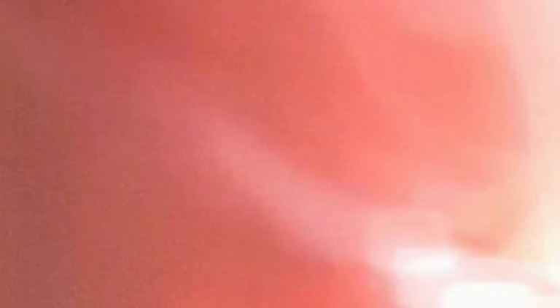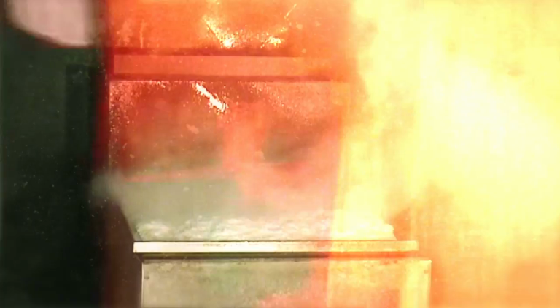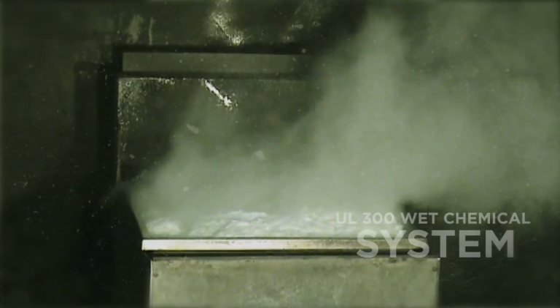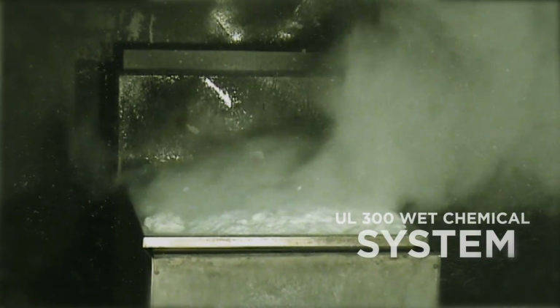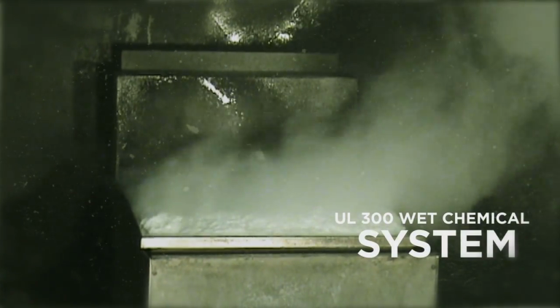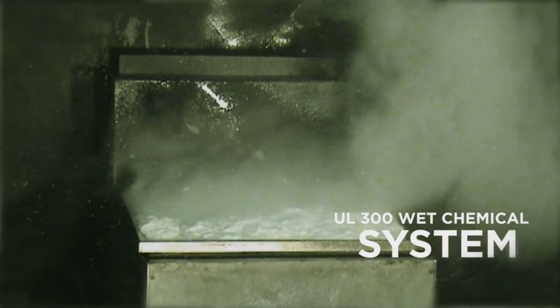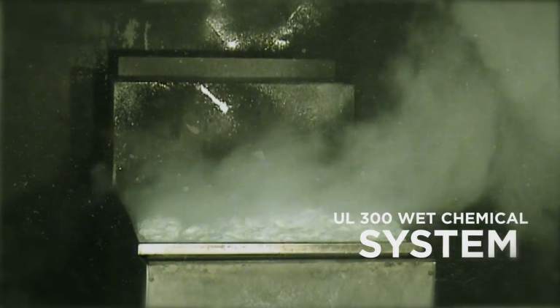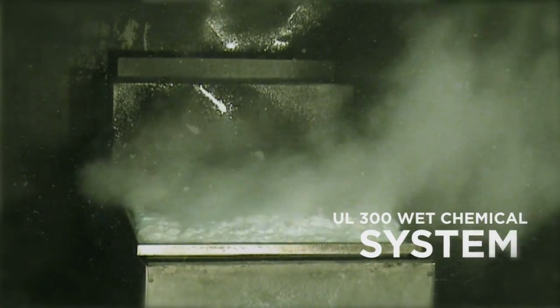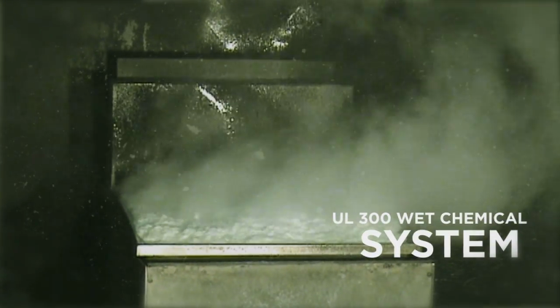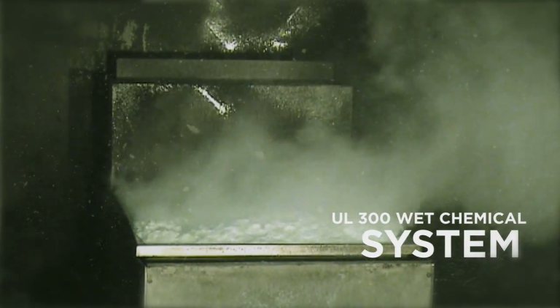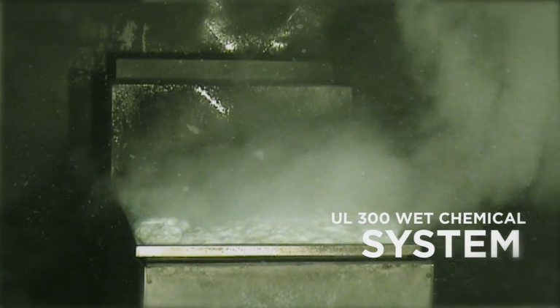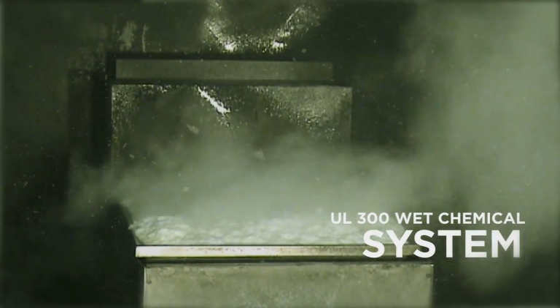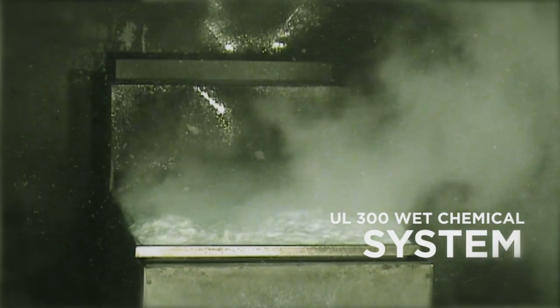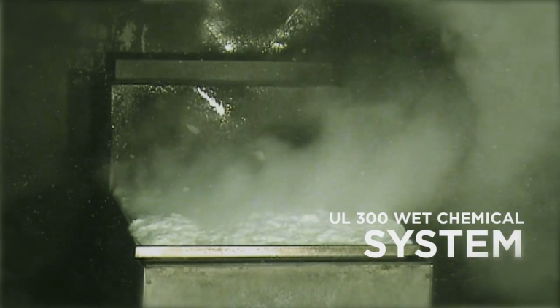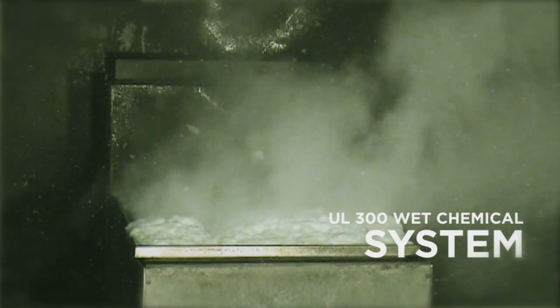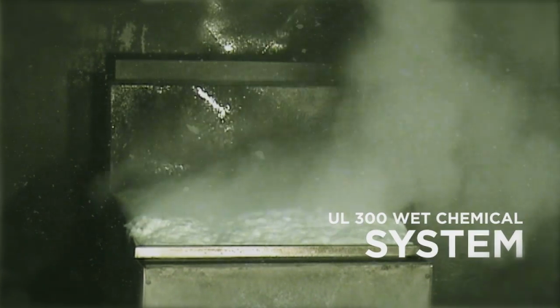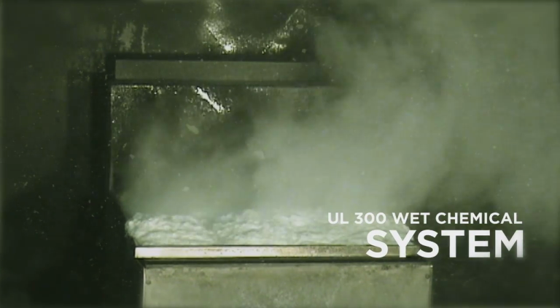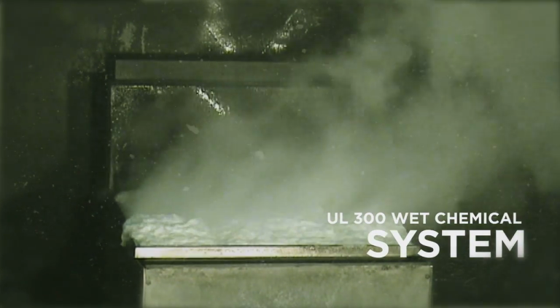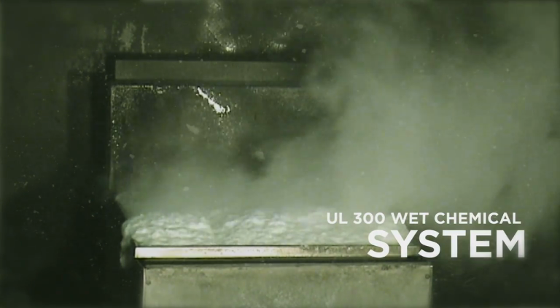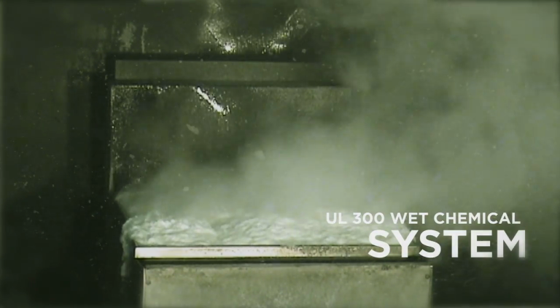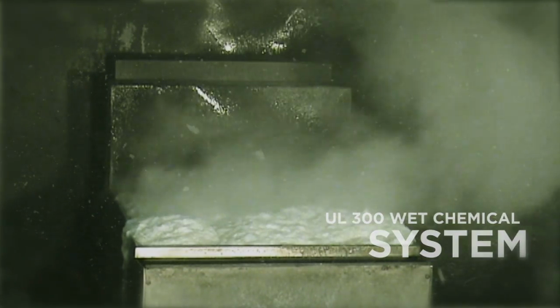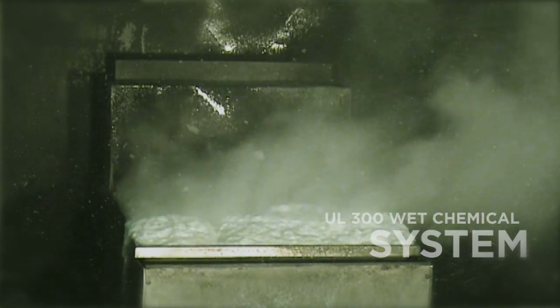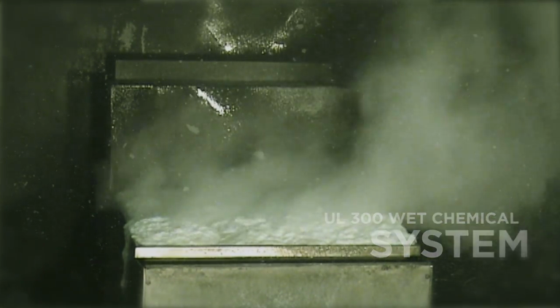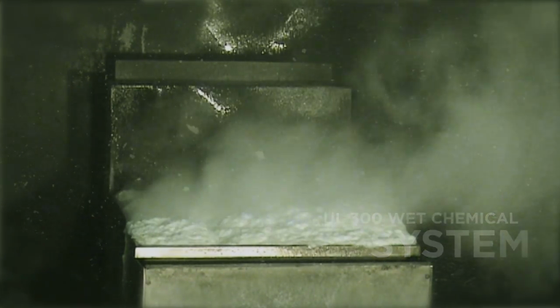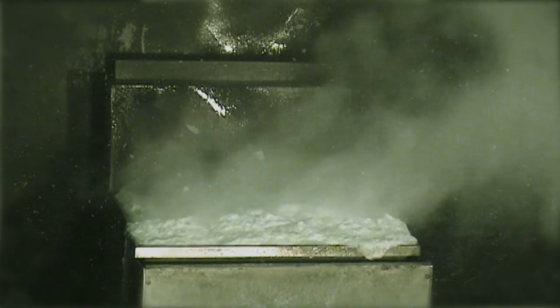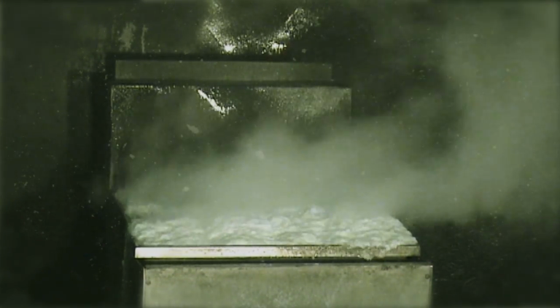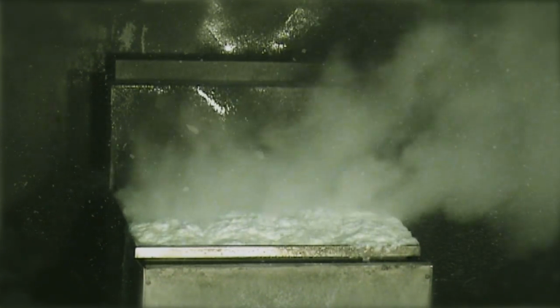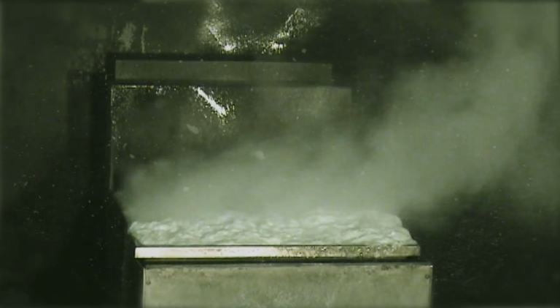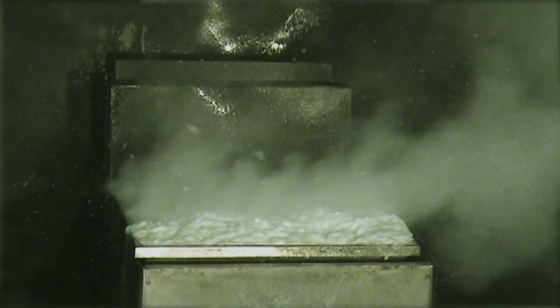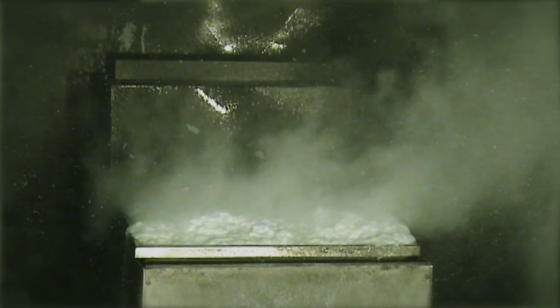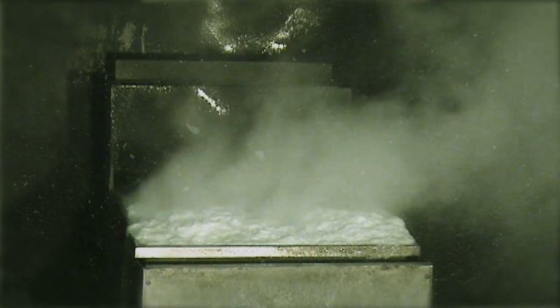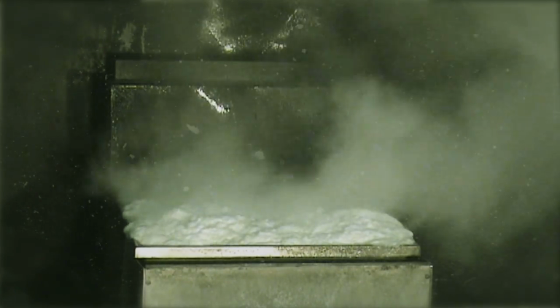This is a UL300 wet chemical system discharging. Notice the chemical reacting with the oil to form a blanket of saponification. This blanket prevents re-ignition.